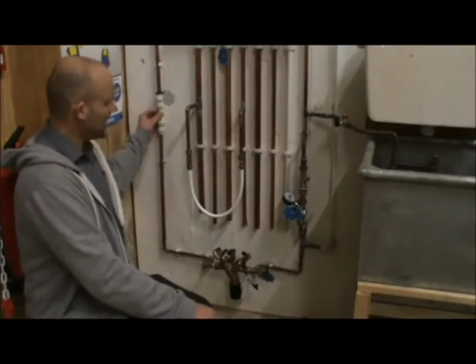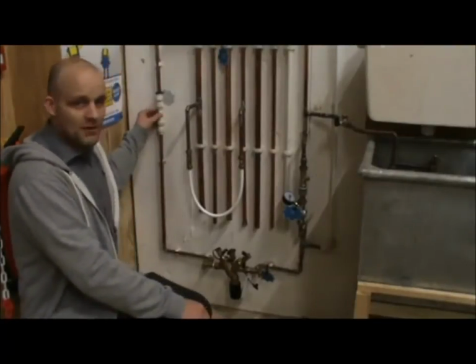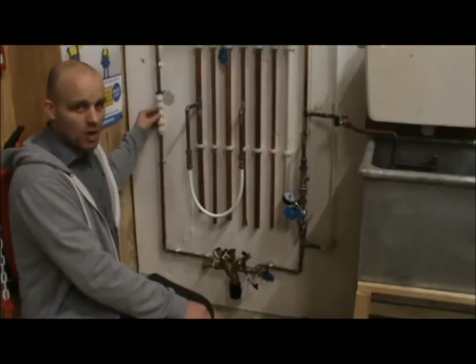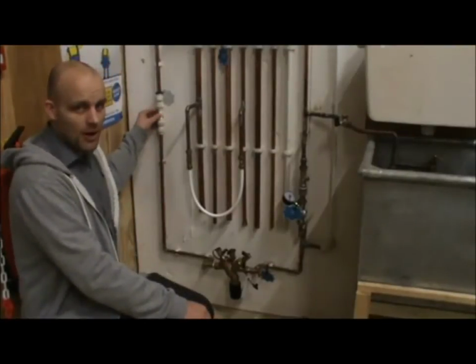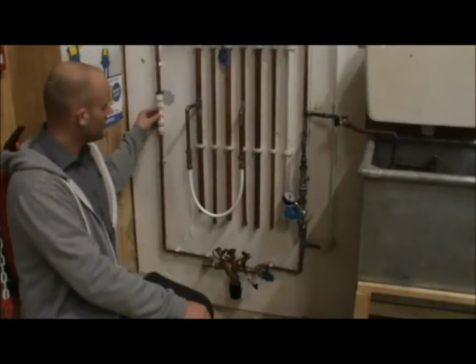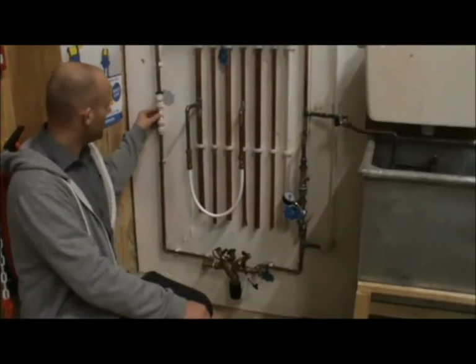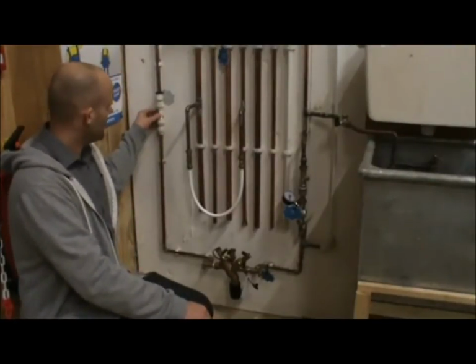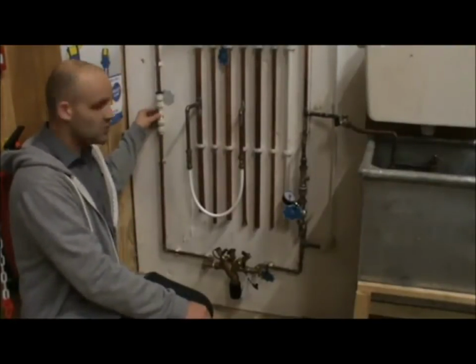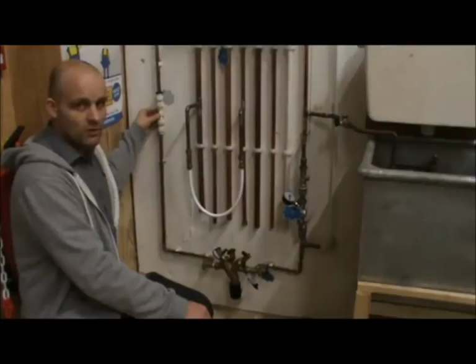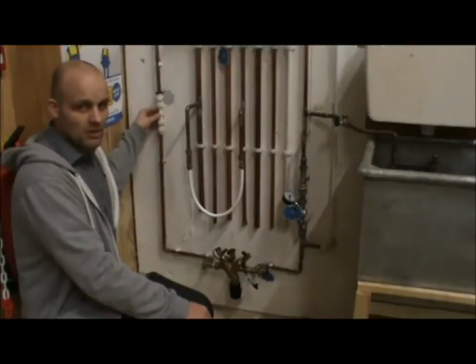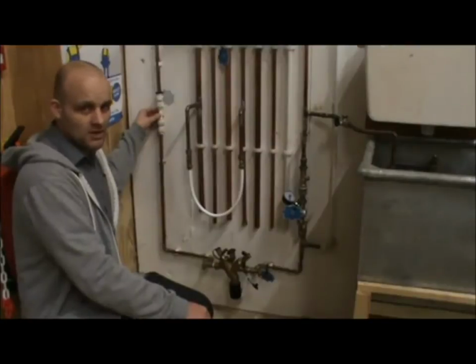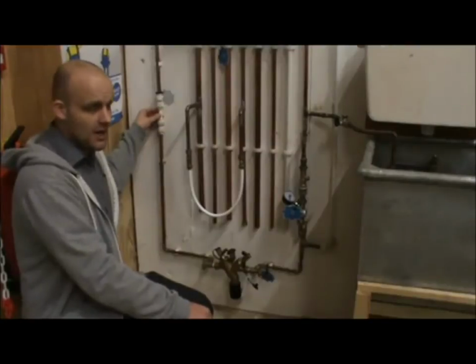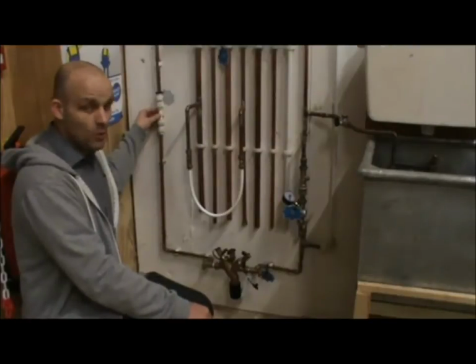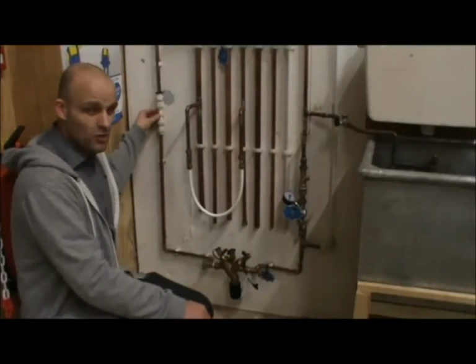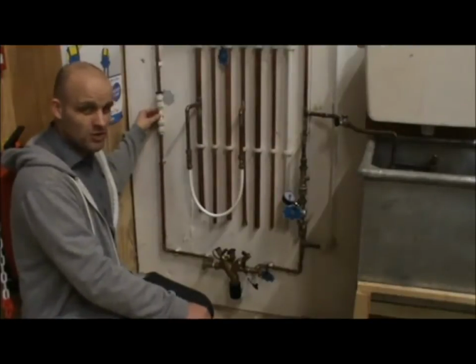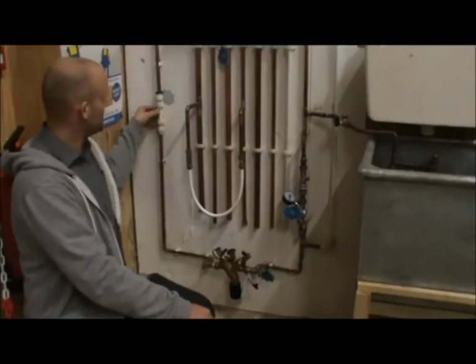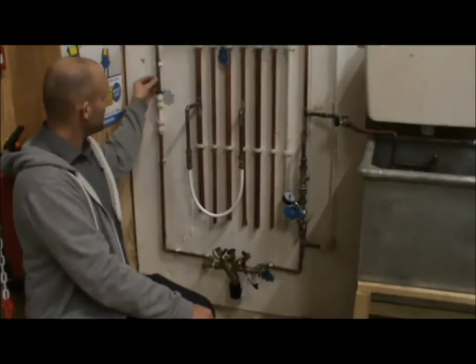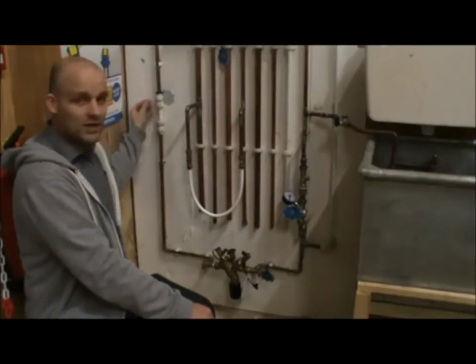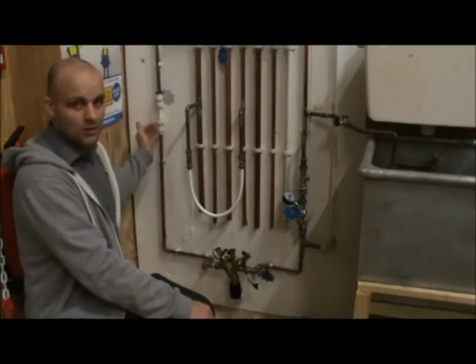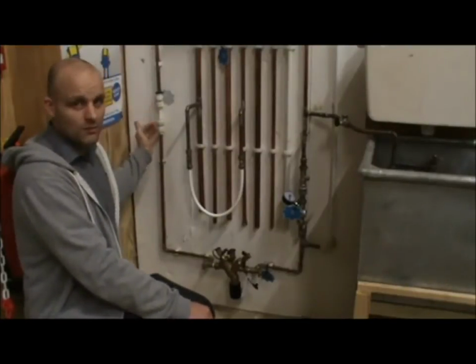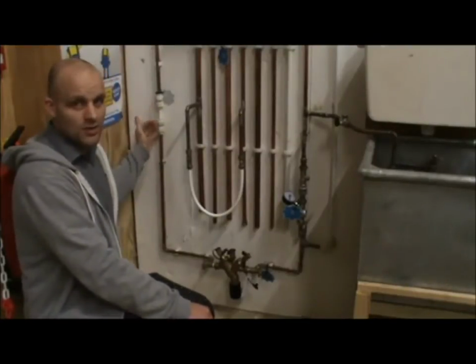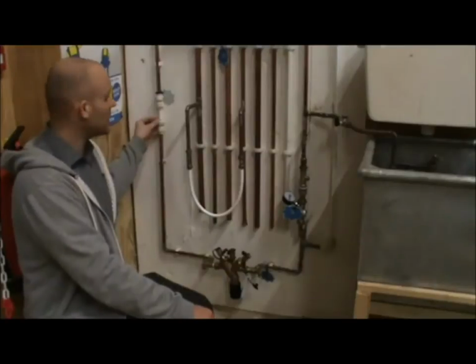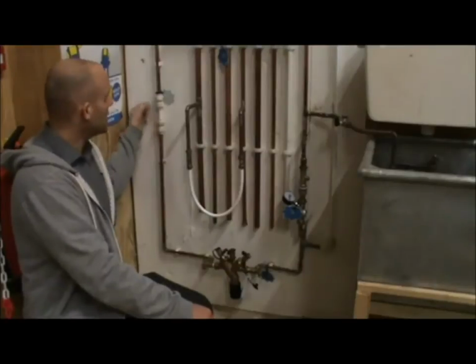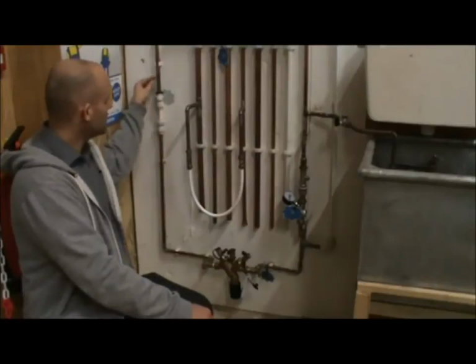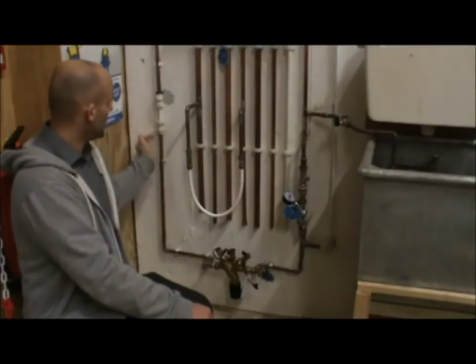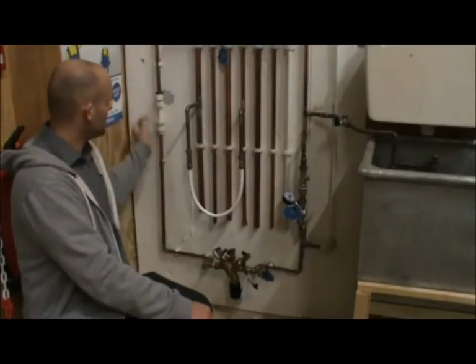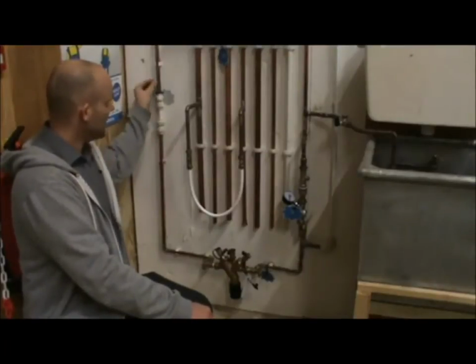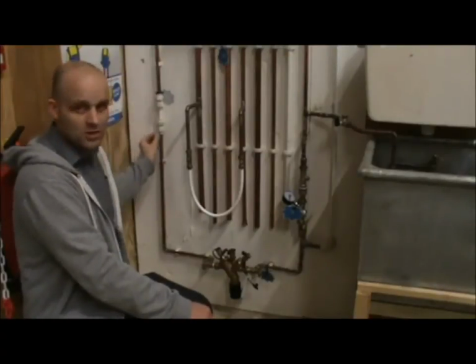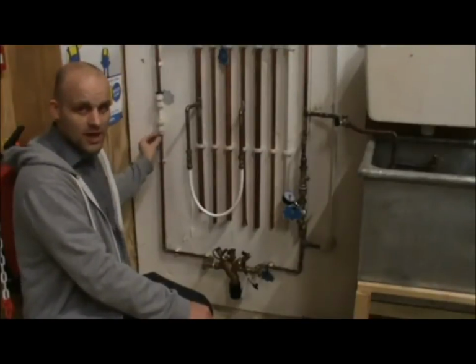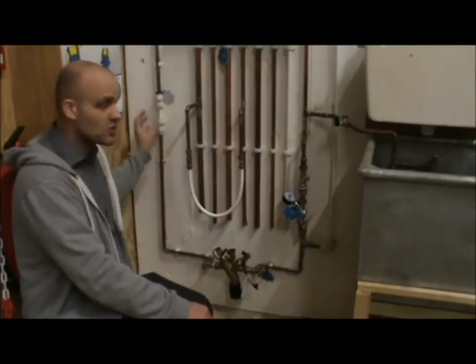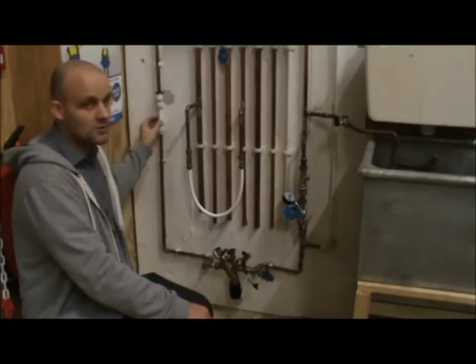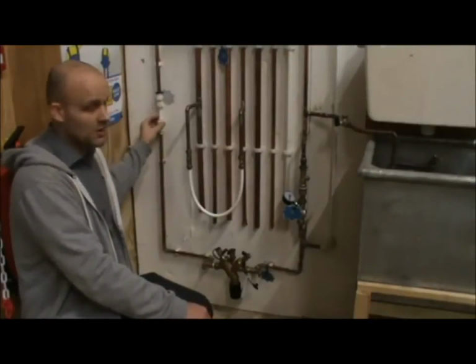Here you have a speed fit on the copper pipe. There's no real contamination issue there, but the true issue is breaking the earth. Theoretically speaking, you should have two earth clamps and continuity there, just like it was a water meter.